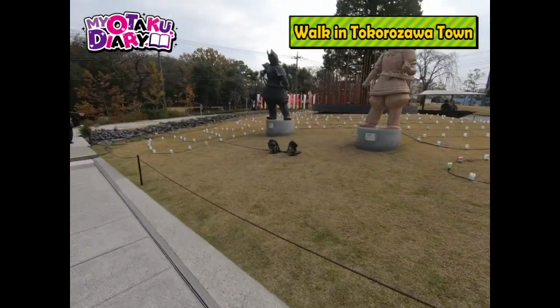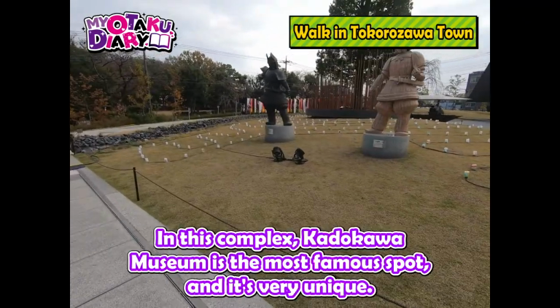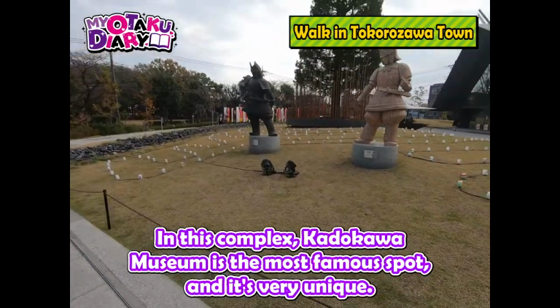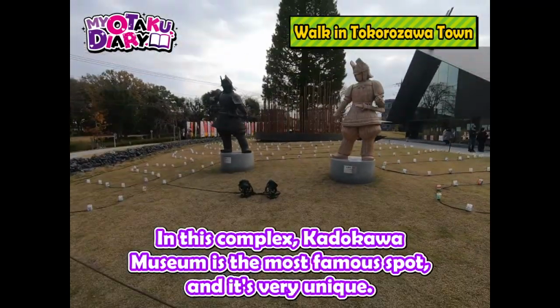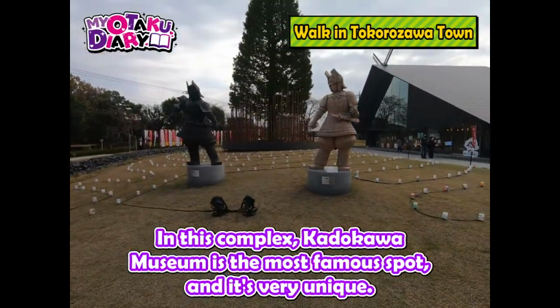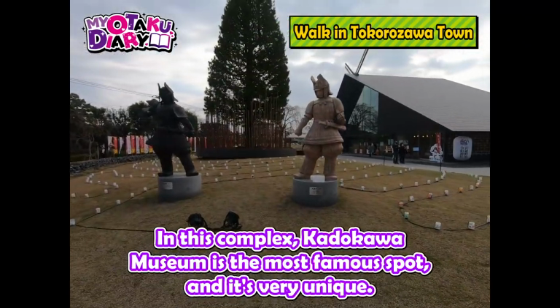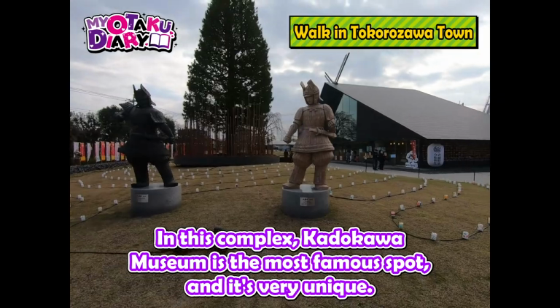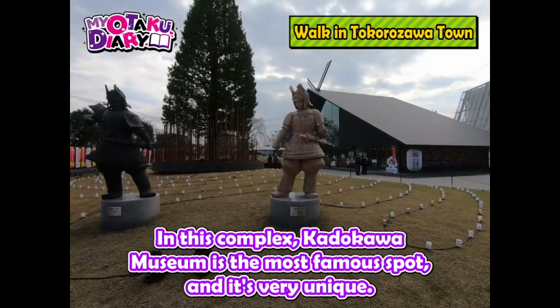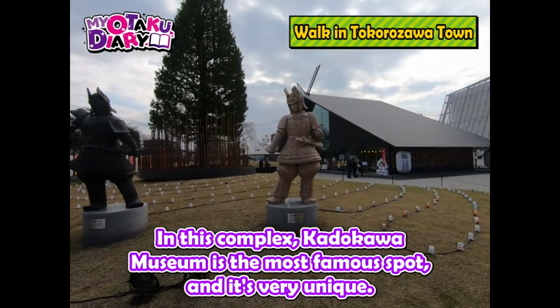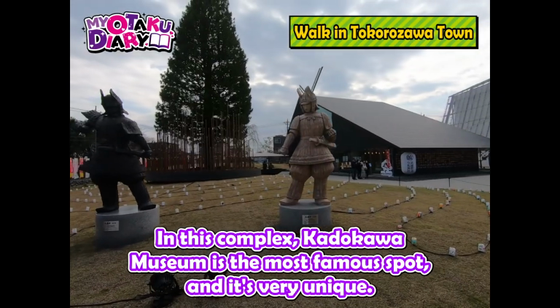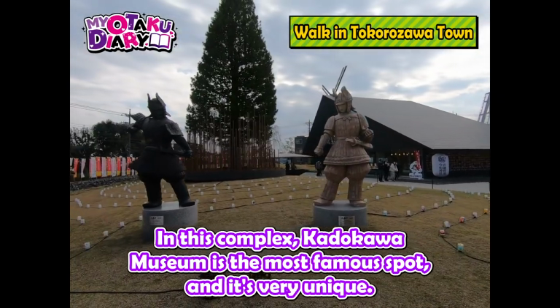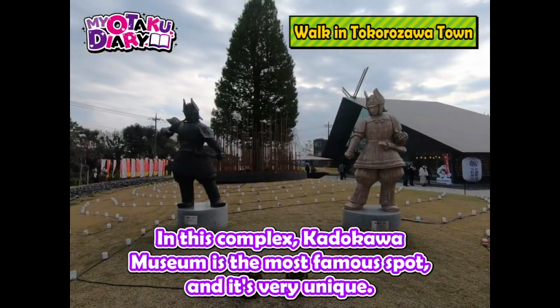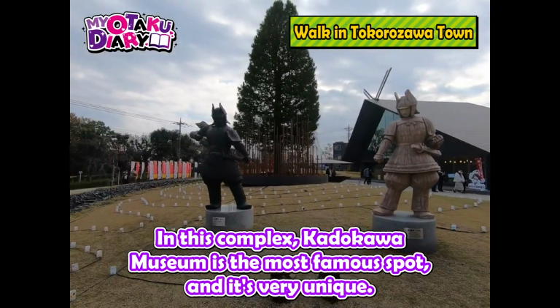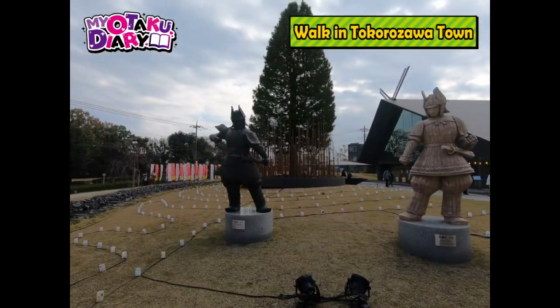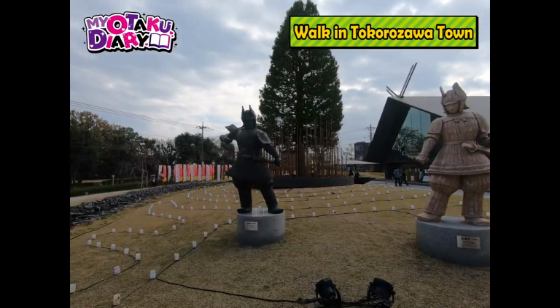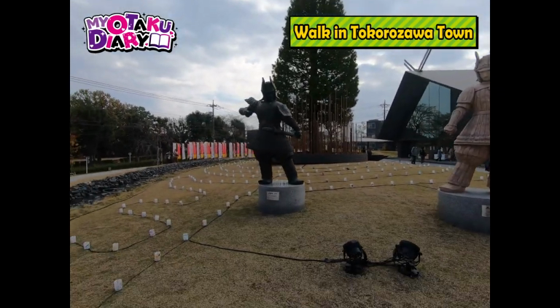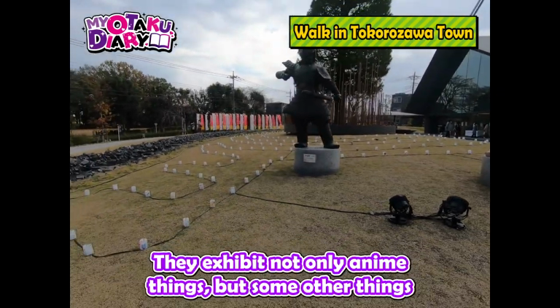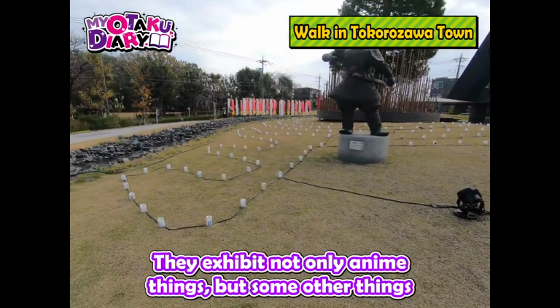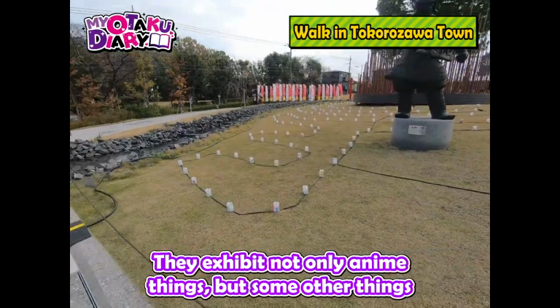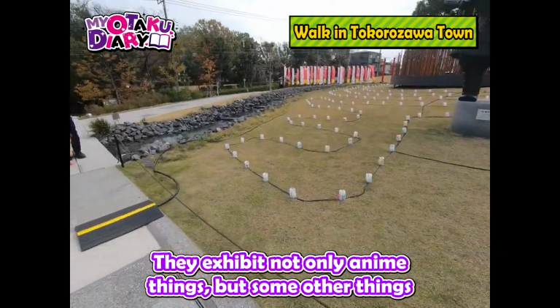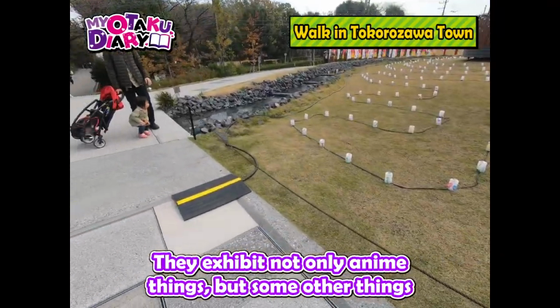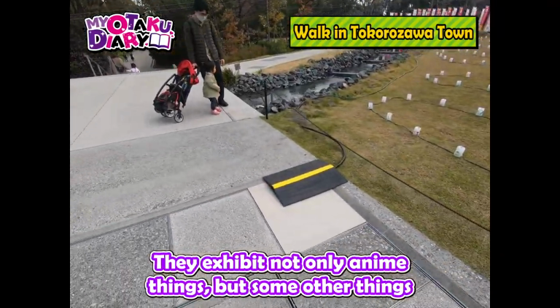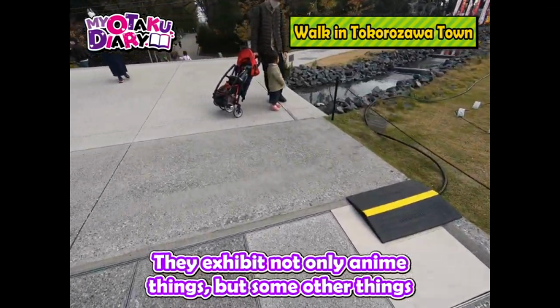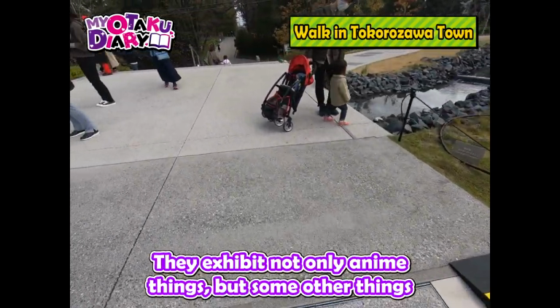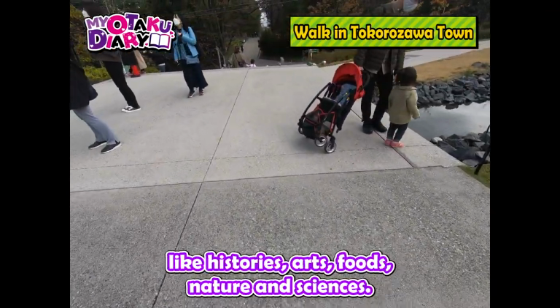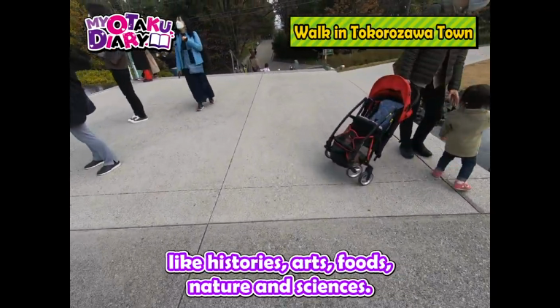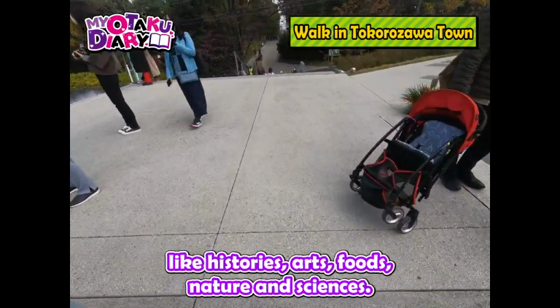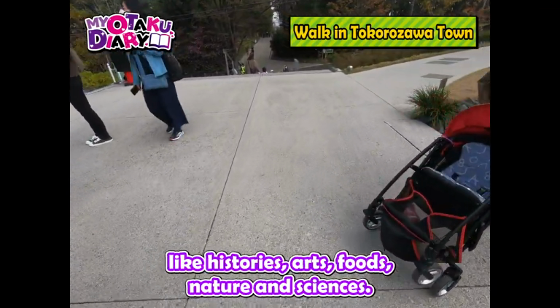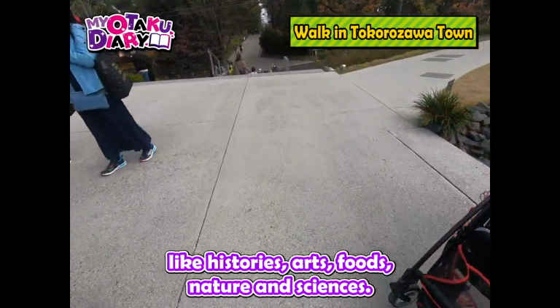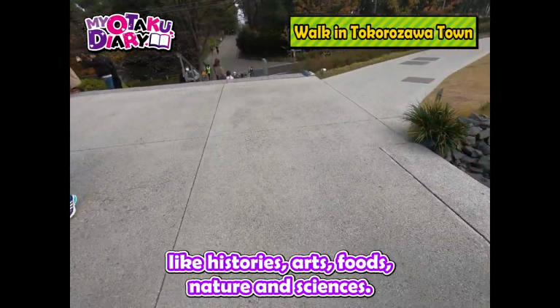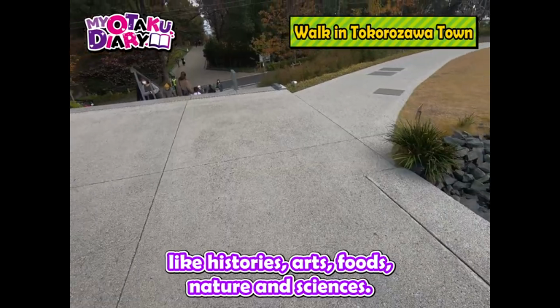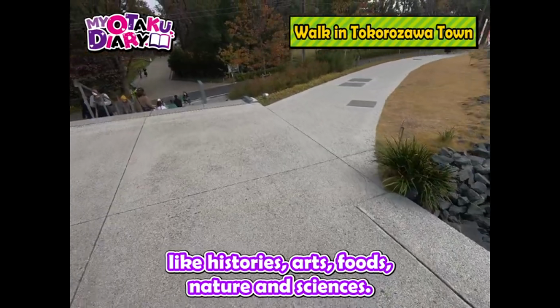In this complex, Kadokawa Museum is the most famous spot and it's very unique. They exhibit not only anime things, but some other things like history, arts, food, nature and sciences.